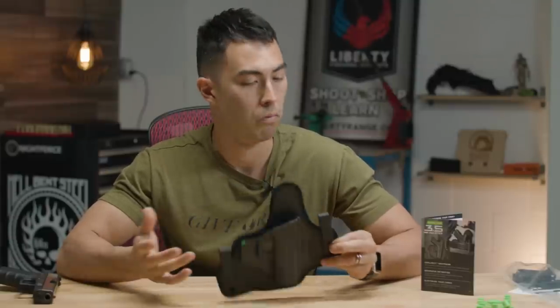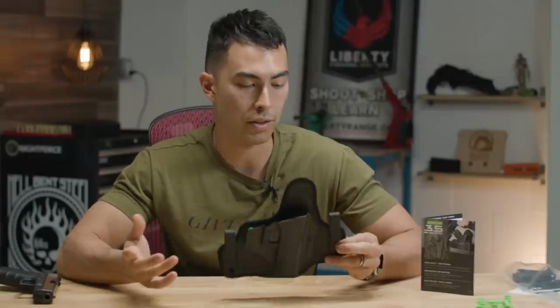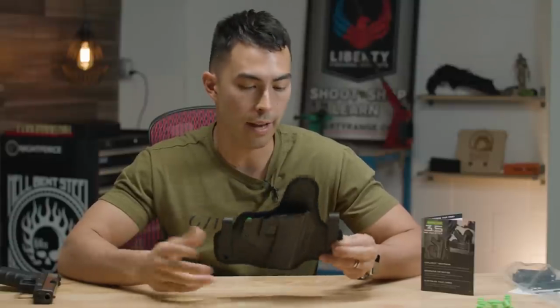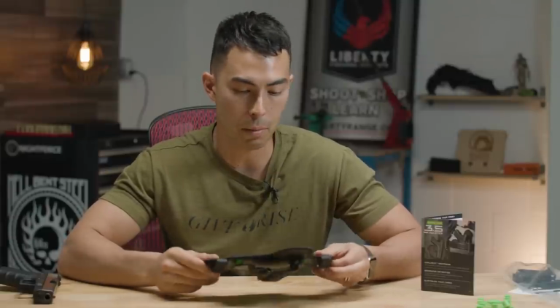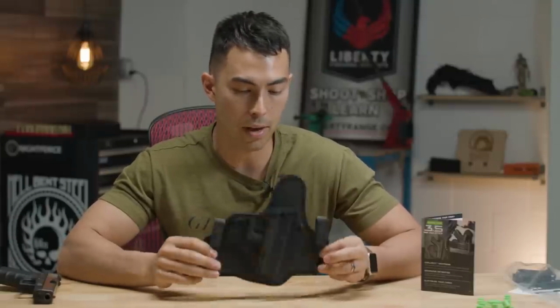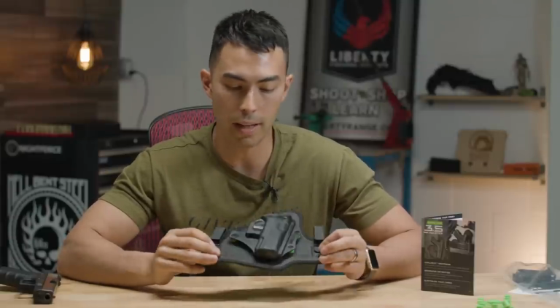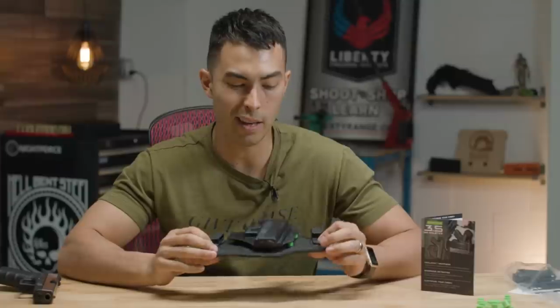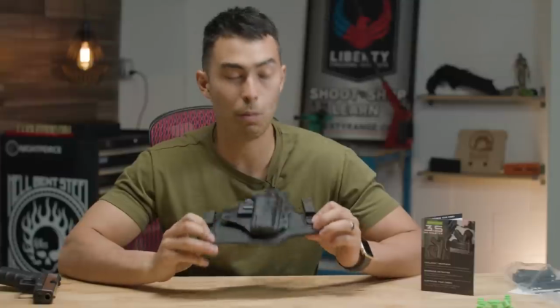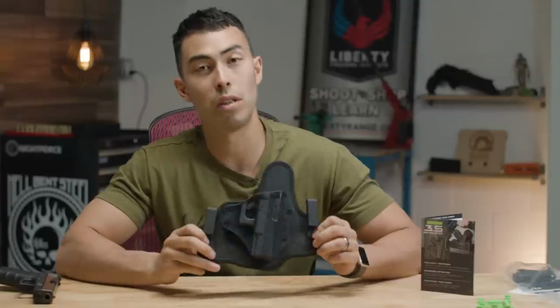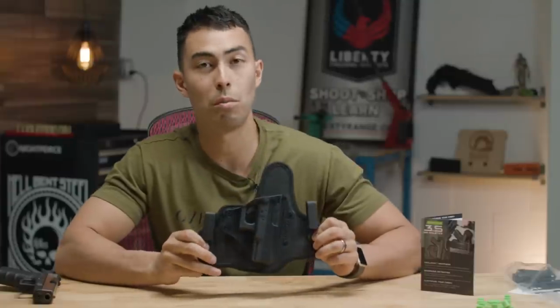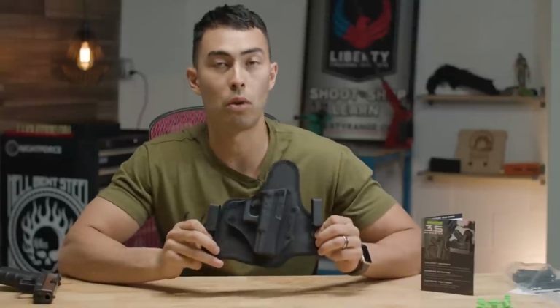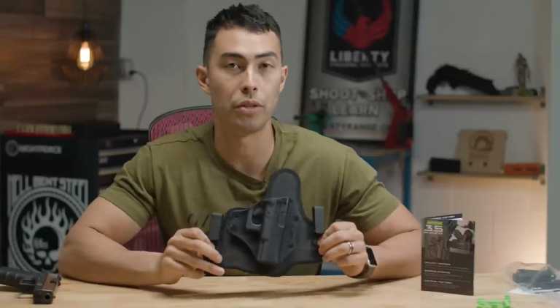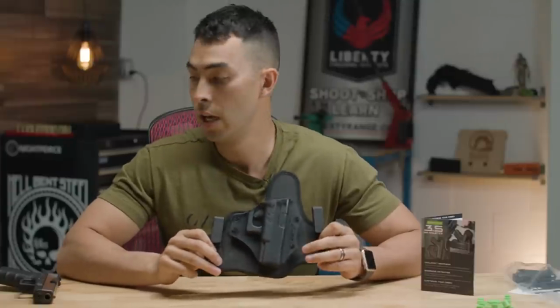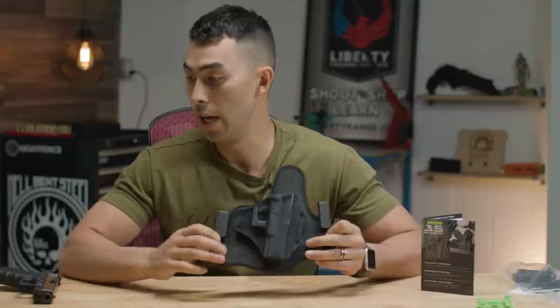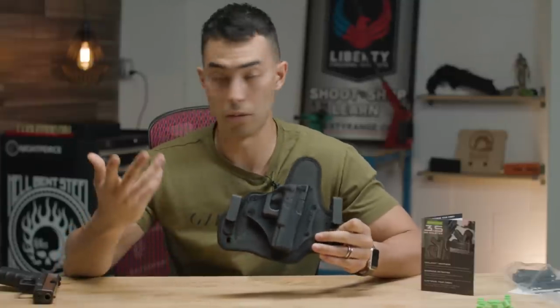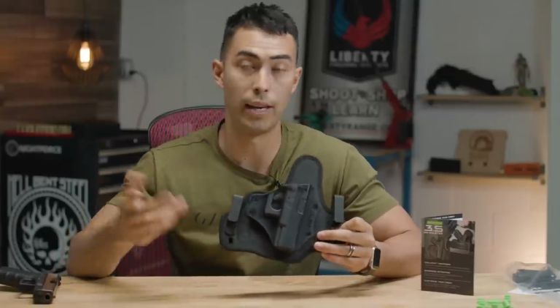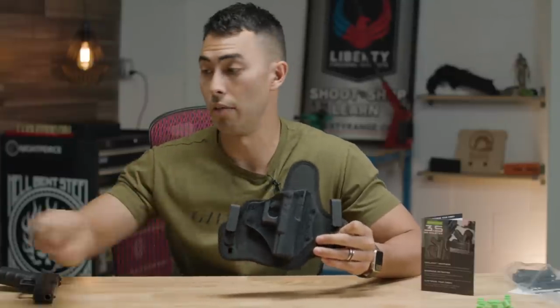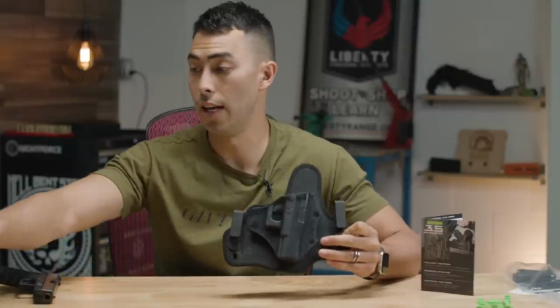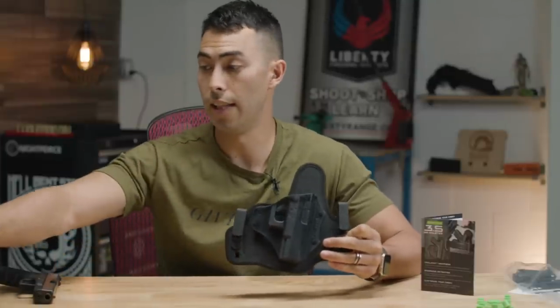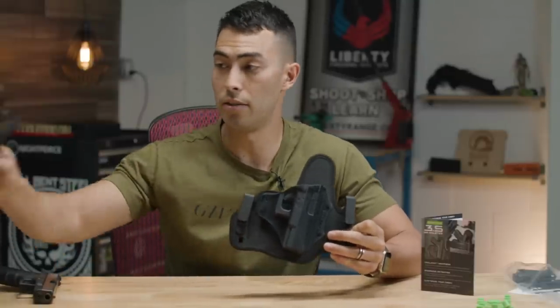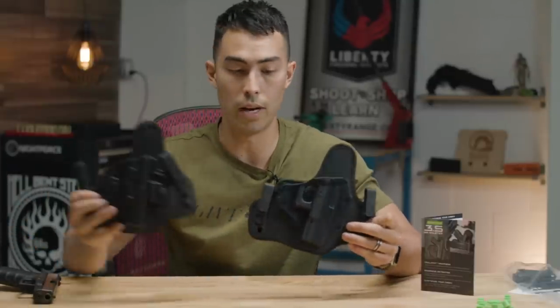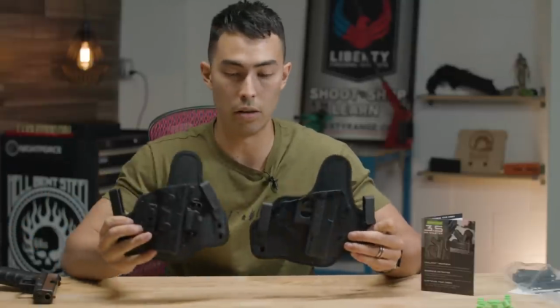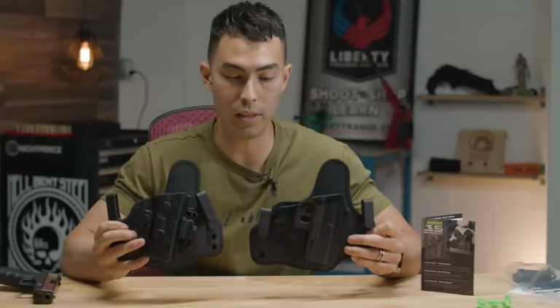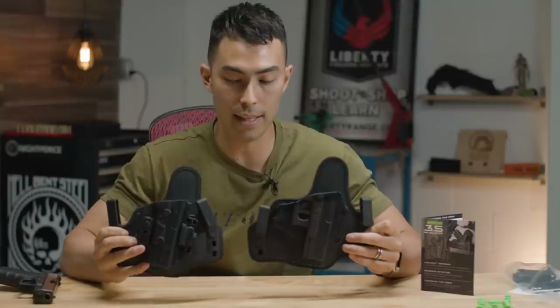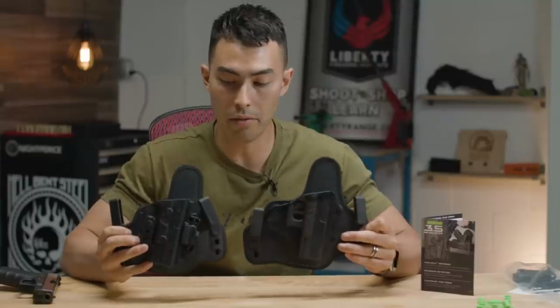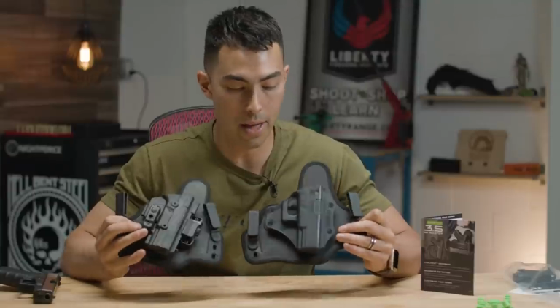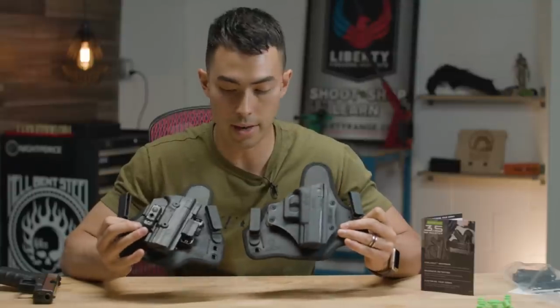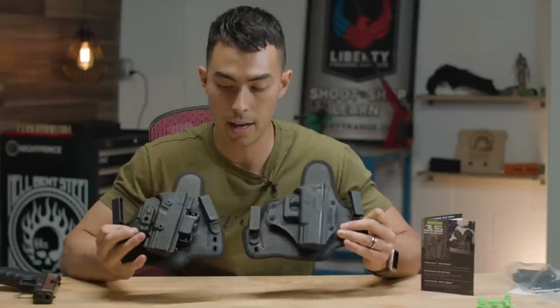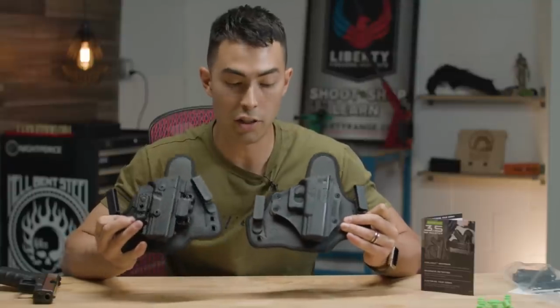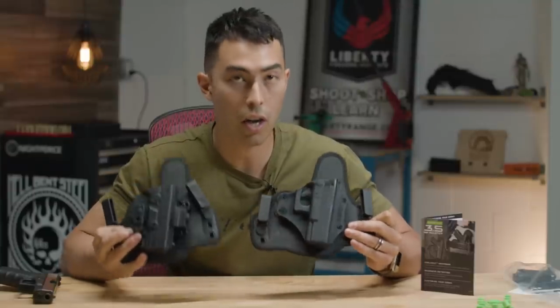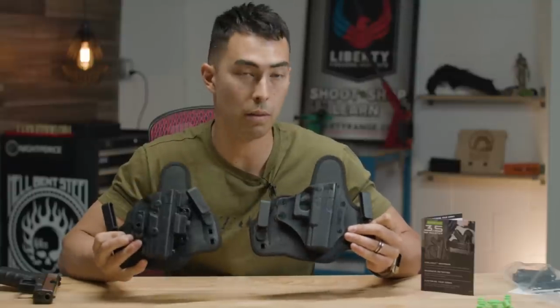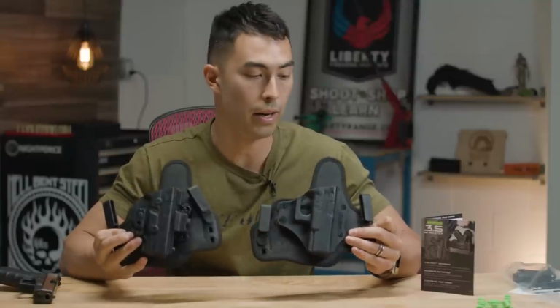Of course I said yes. I'm a big fan of Alien Gear, especially their Shapeshift holster, which is what I carry every day — and that is right here.